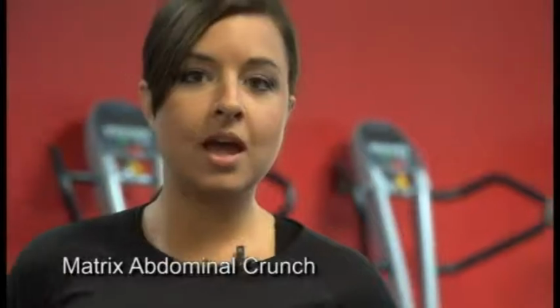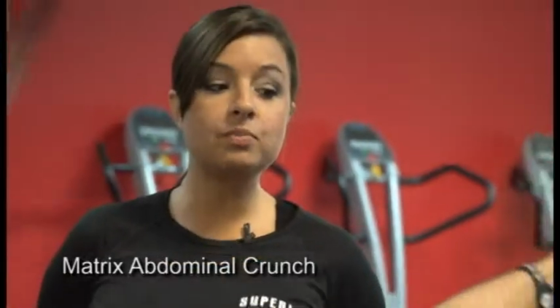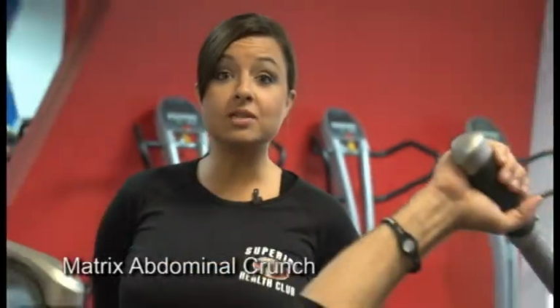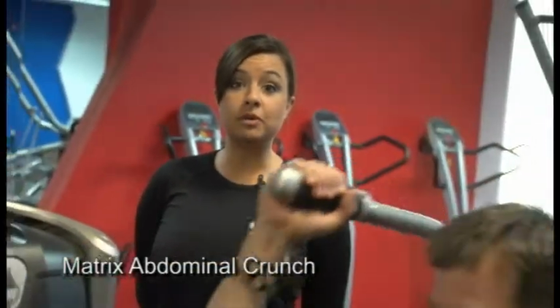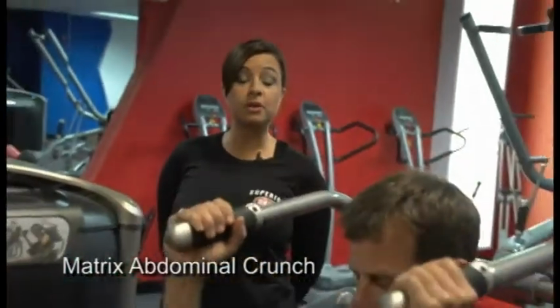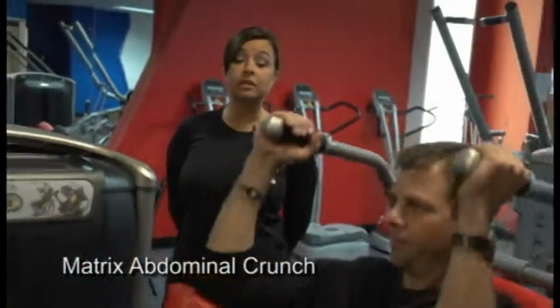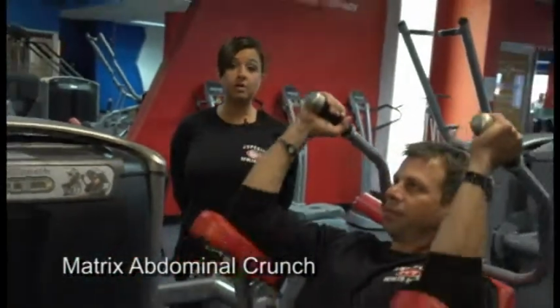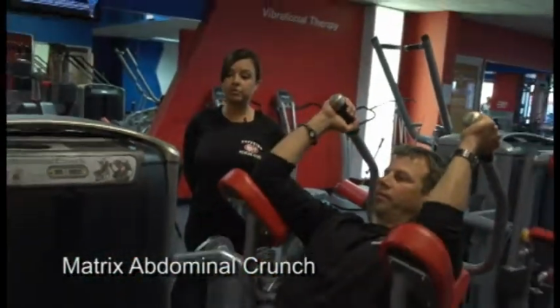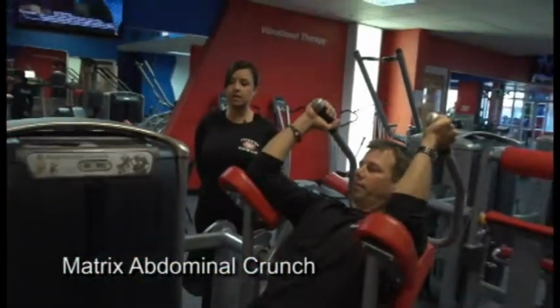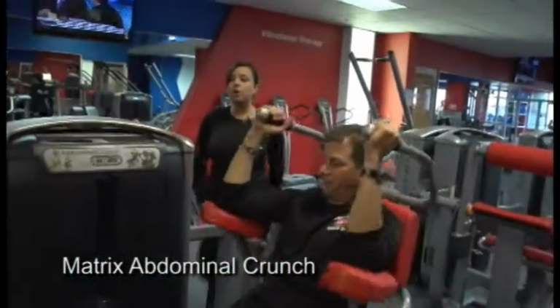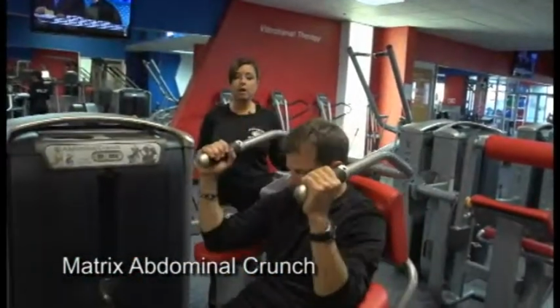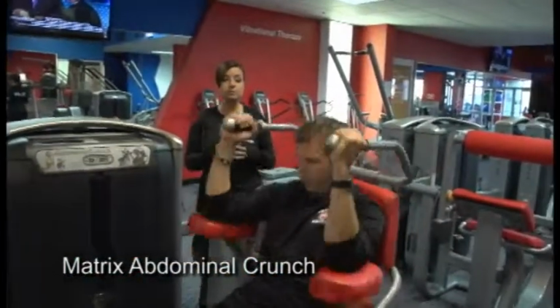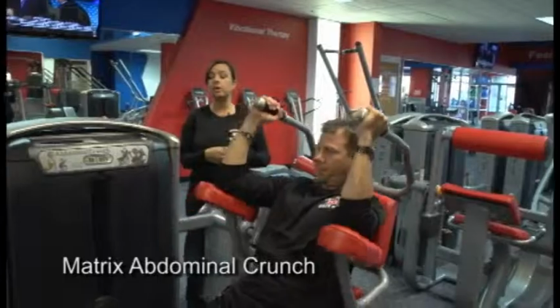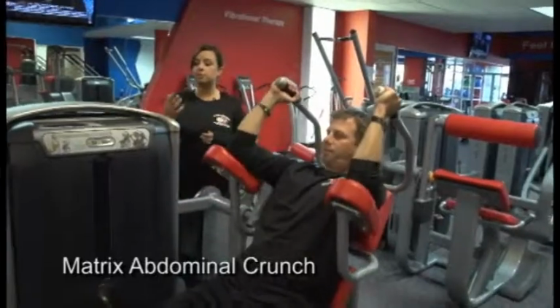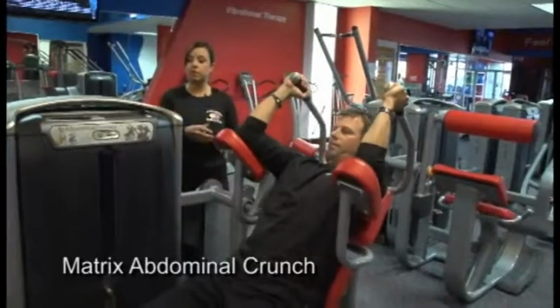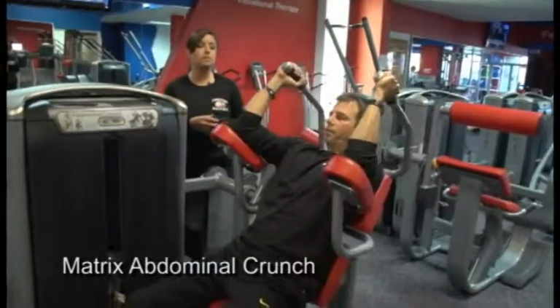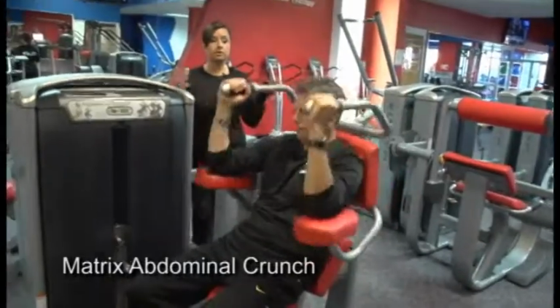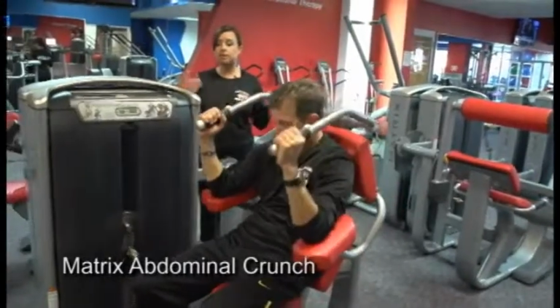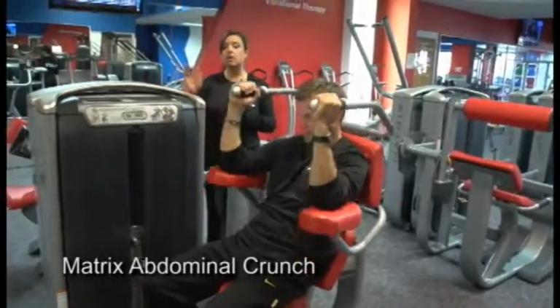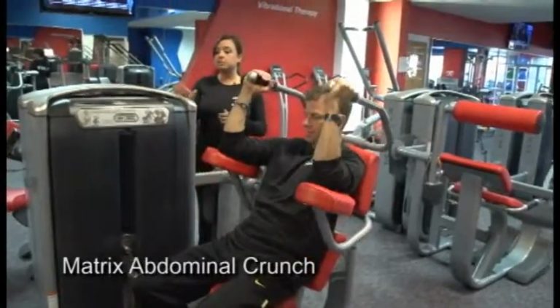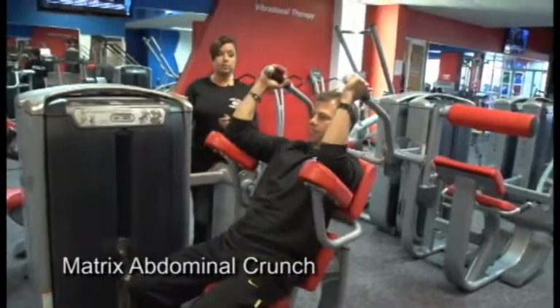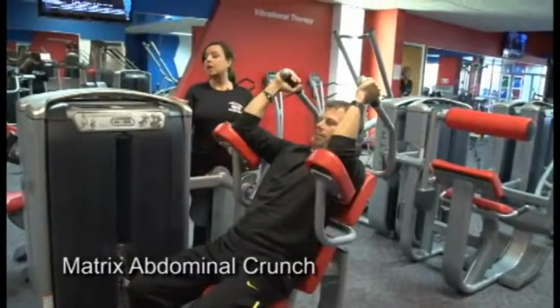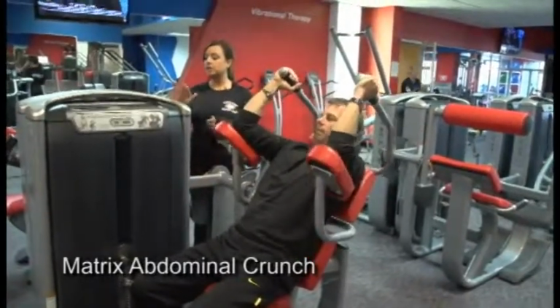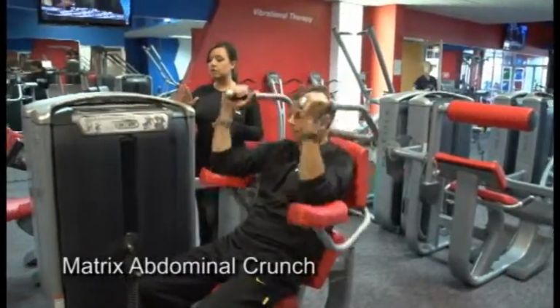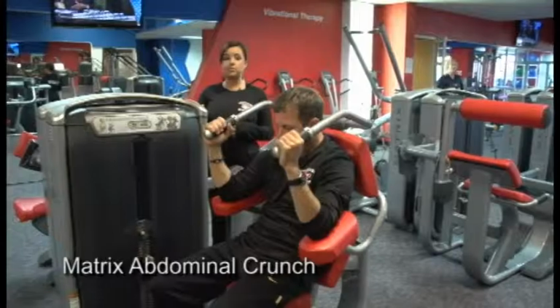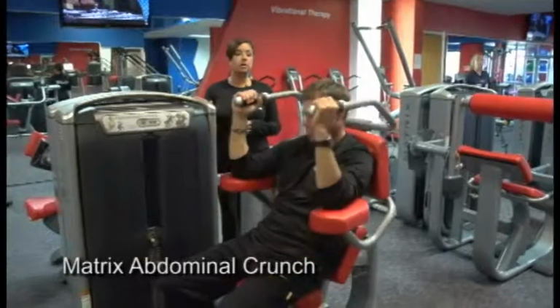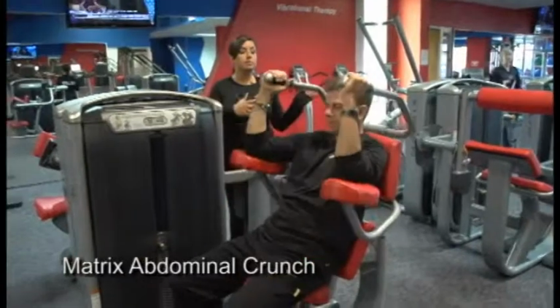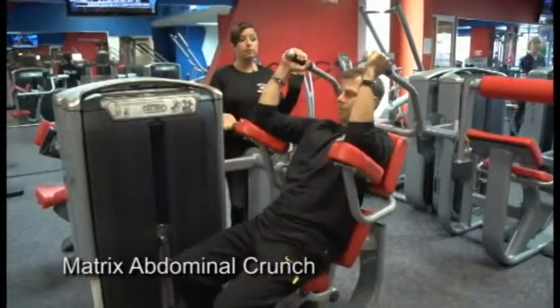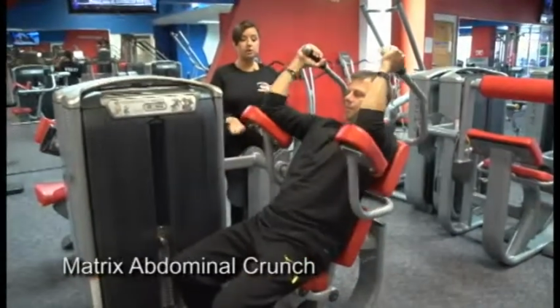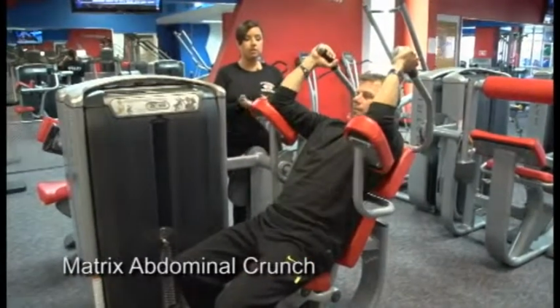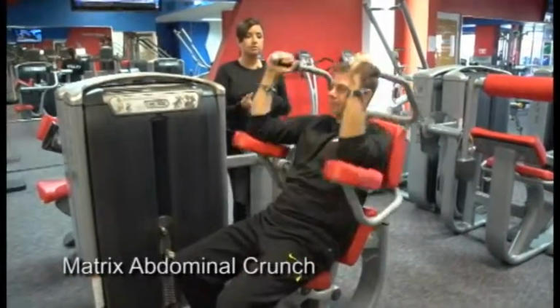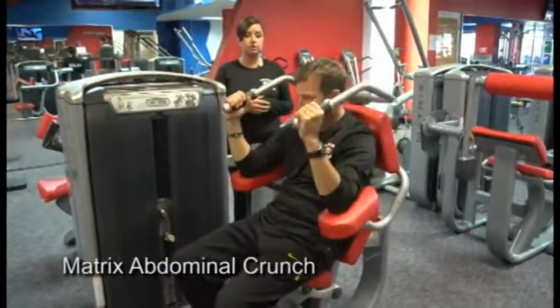Hi, I'm Christine with Superior 24-7 Health Club of Crystal Lake. Right now we're demonstrating each piece of equipment, our Matrix Circuit line. This piece of equipment targets your abdominals. It's an abdominal crunch machine — Rick is now demonstrating.